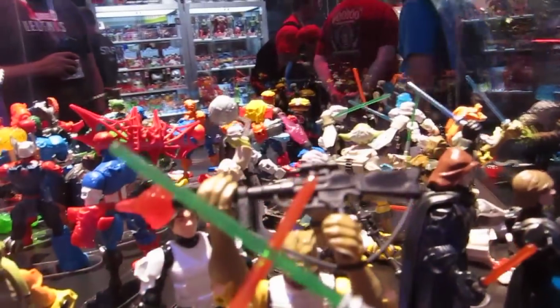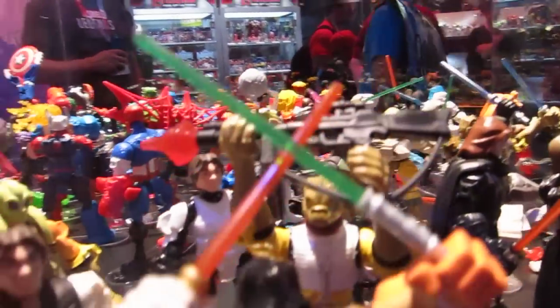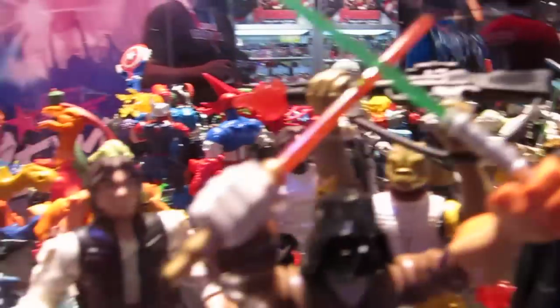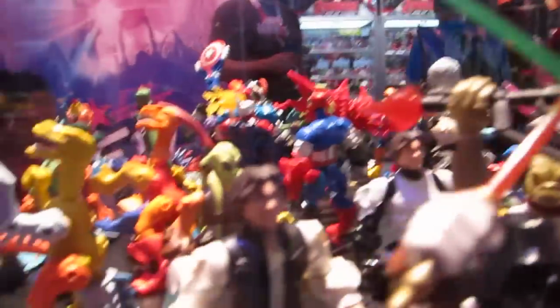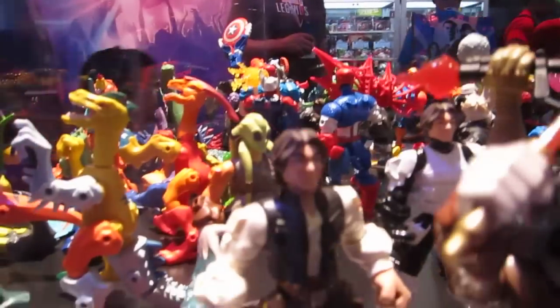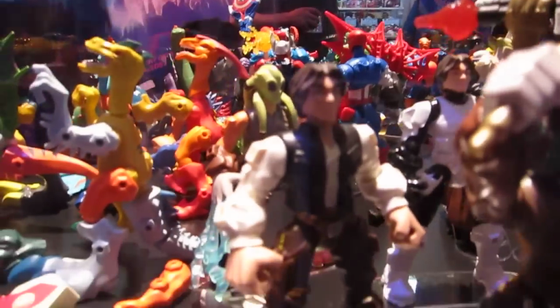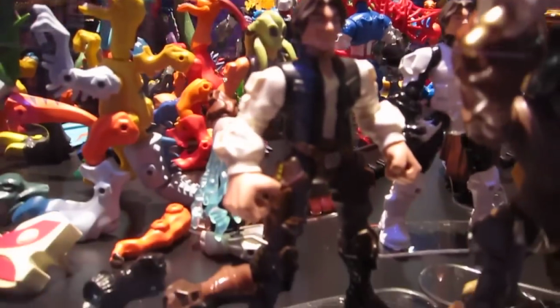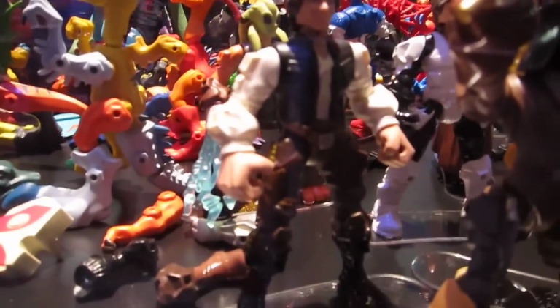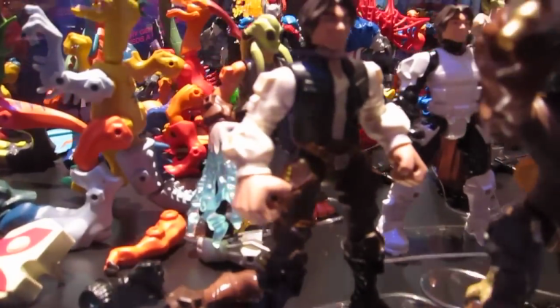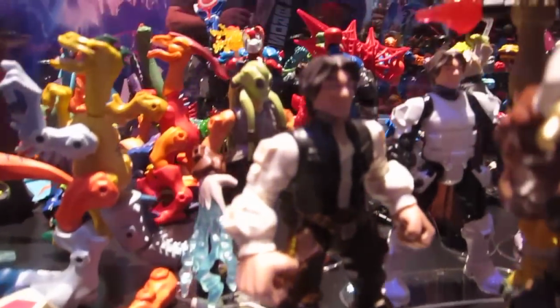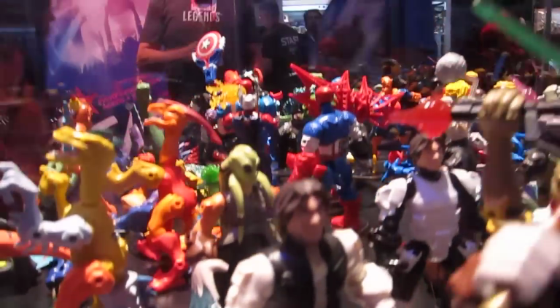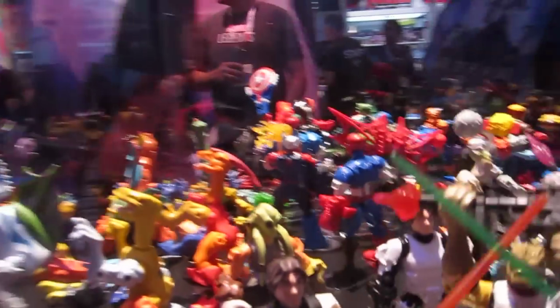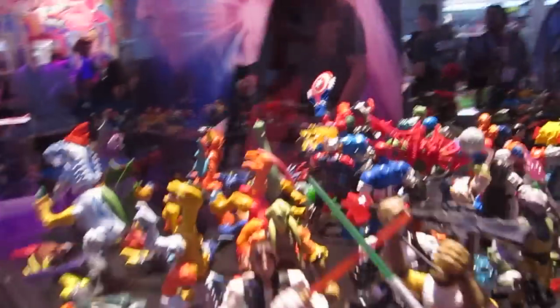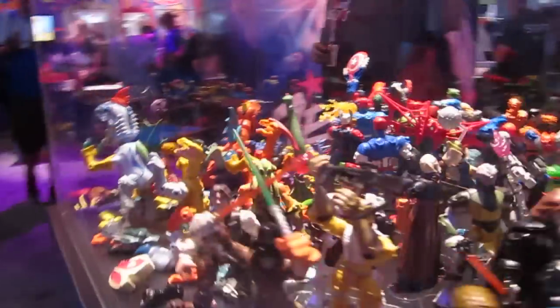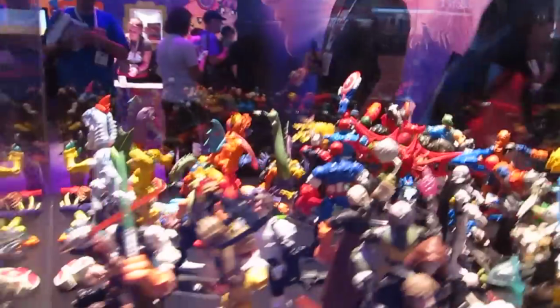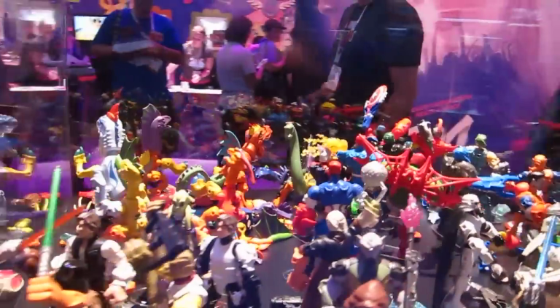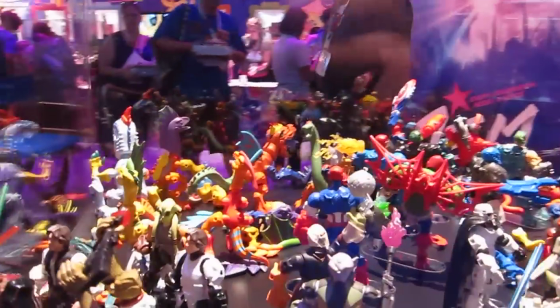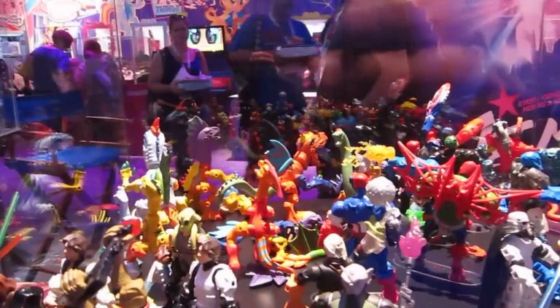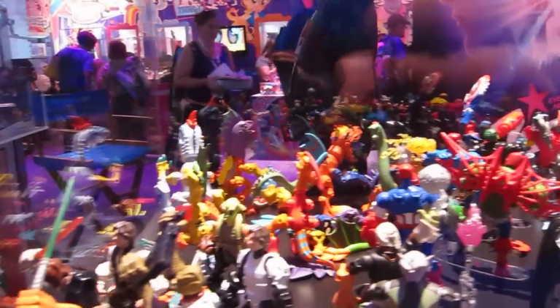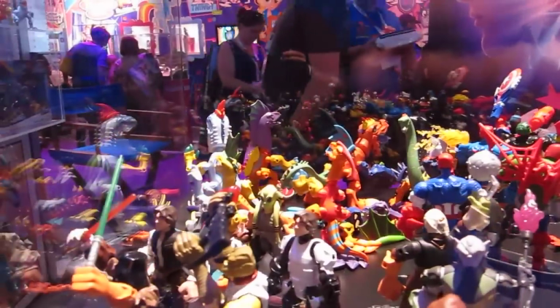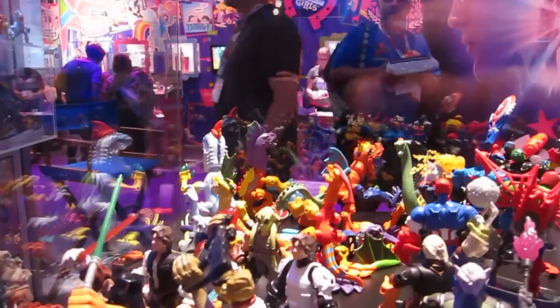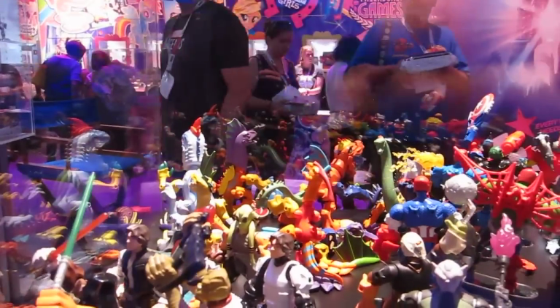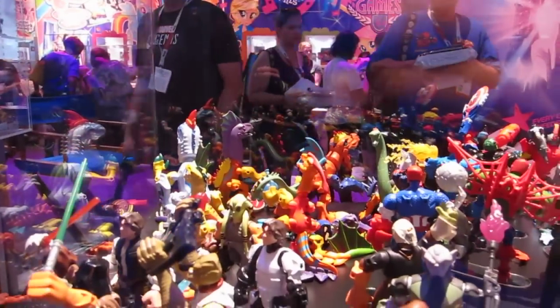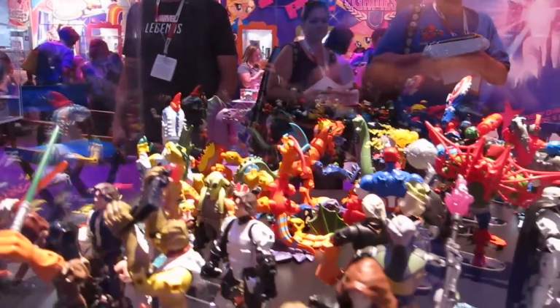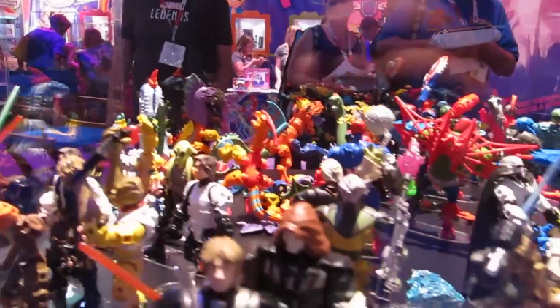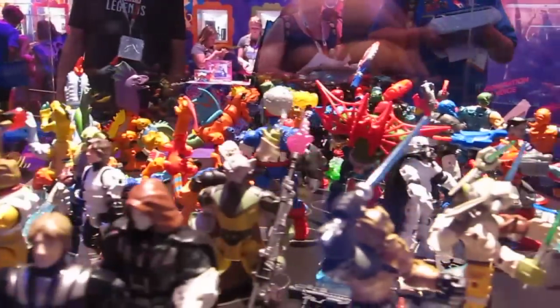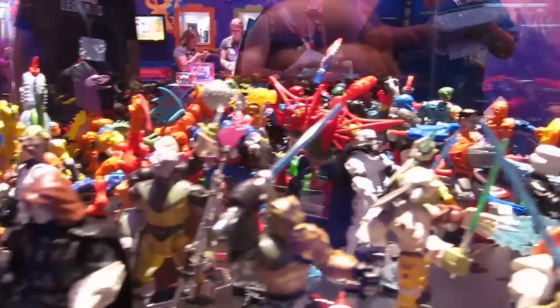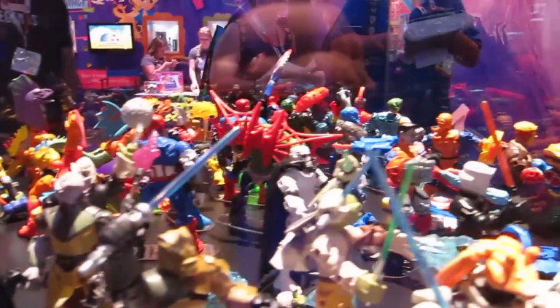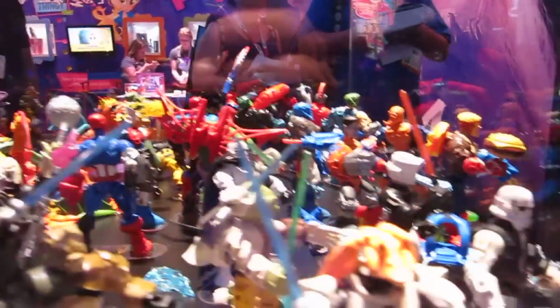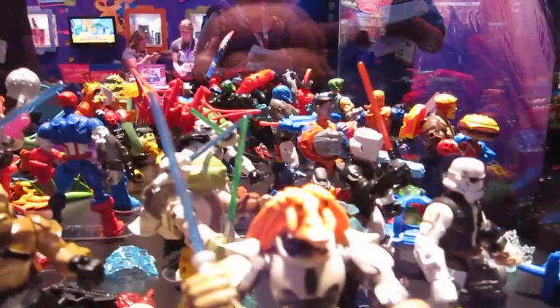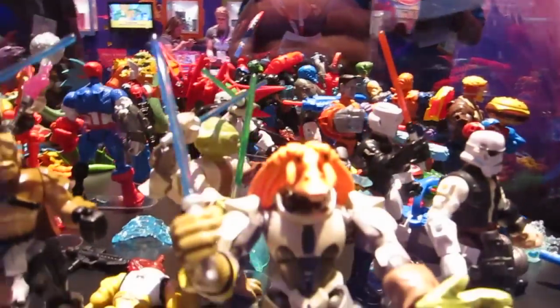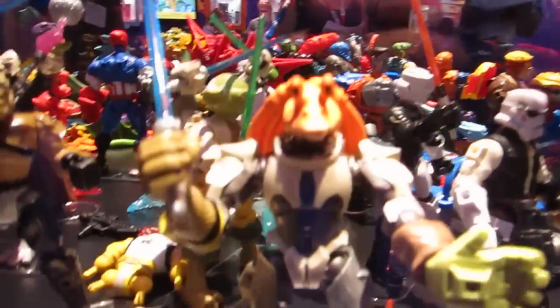There's Bossk all in his armor, there's Han — love these guys. There's Grievous at the back, Han on a Biker Scout body. These just look awesome, really, really well done.